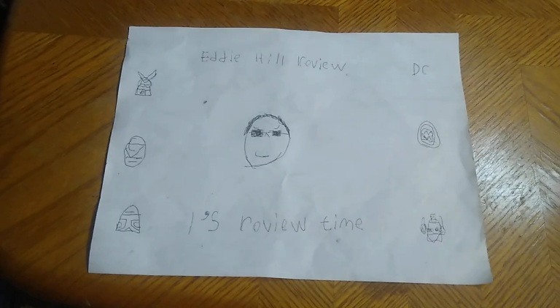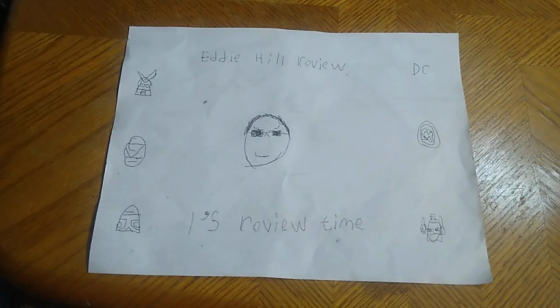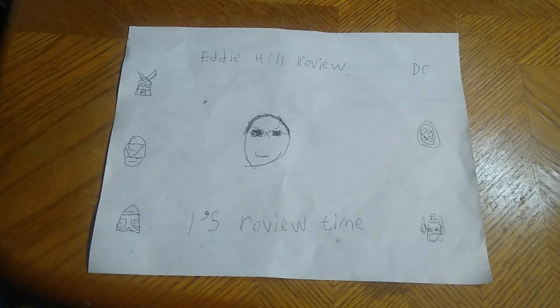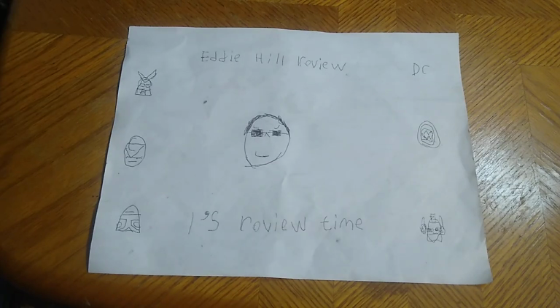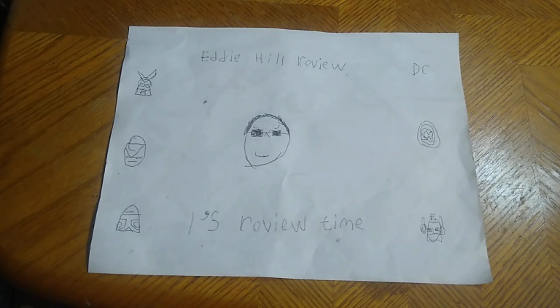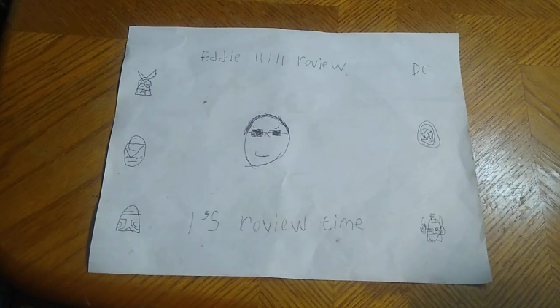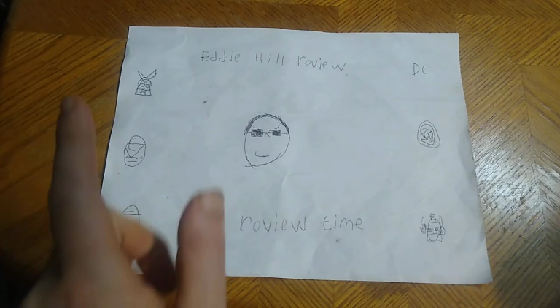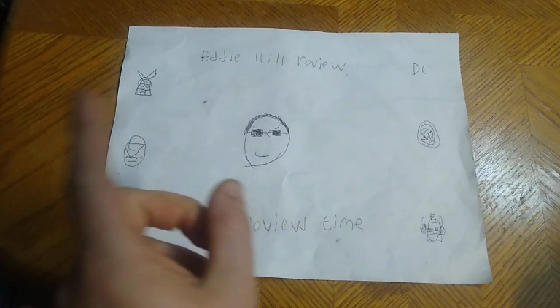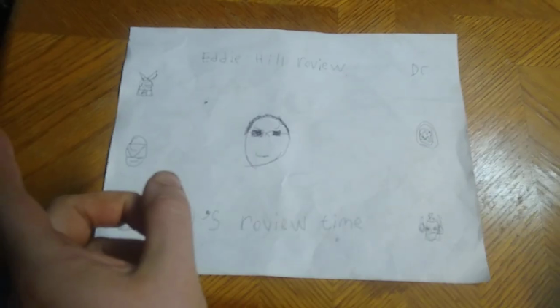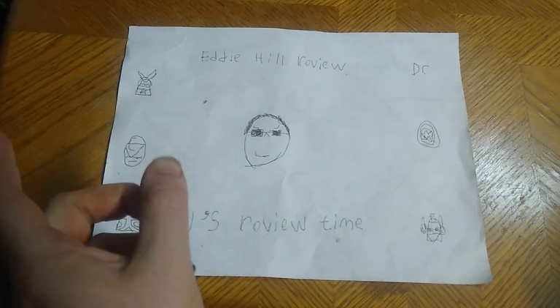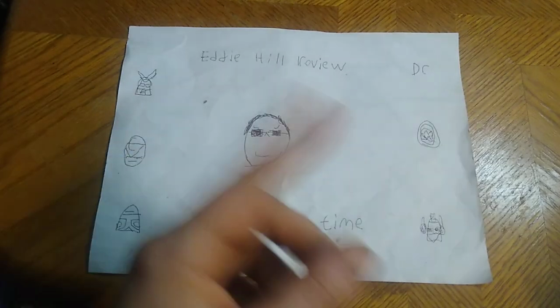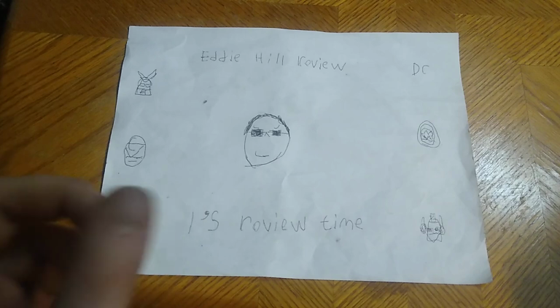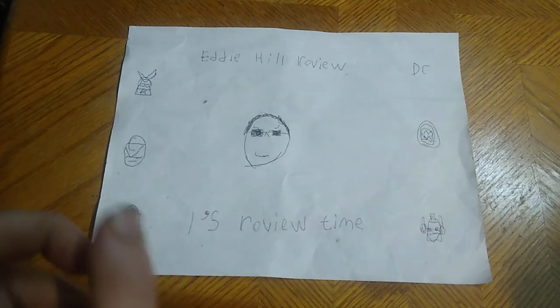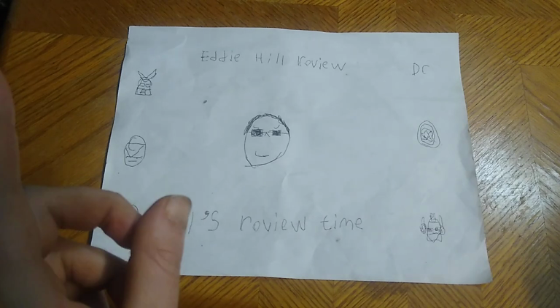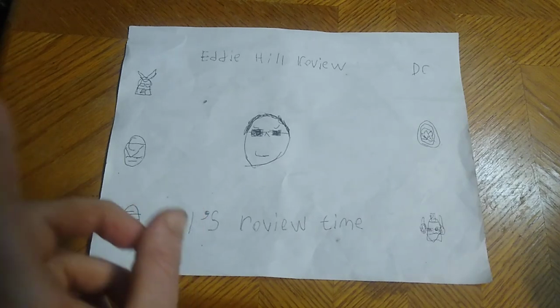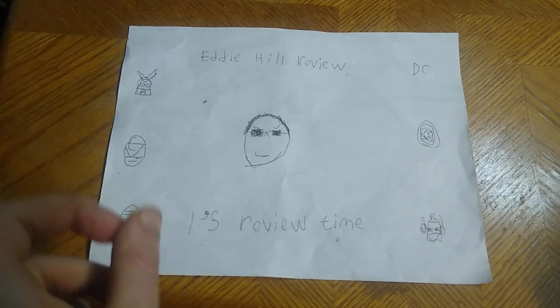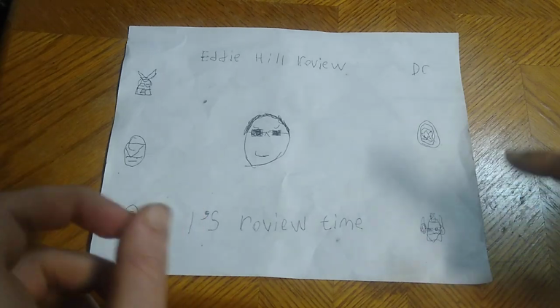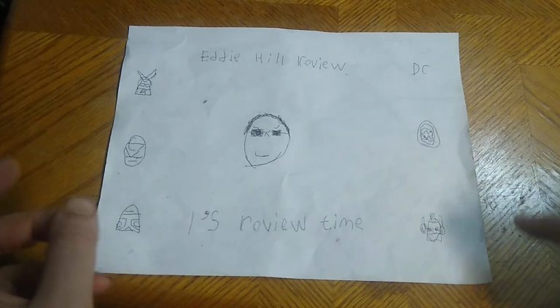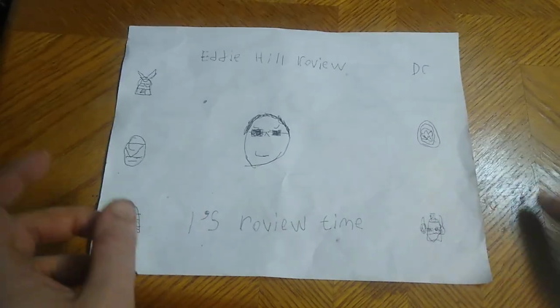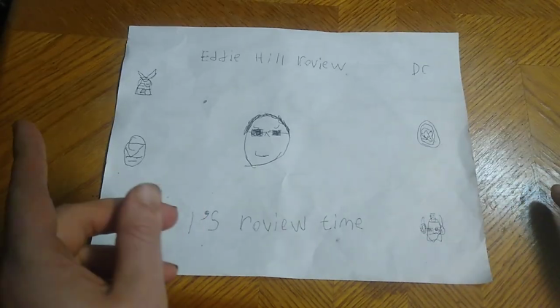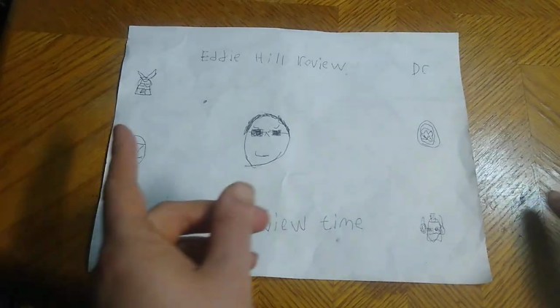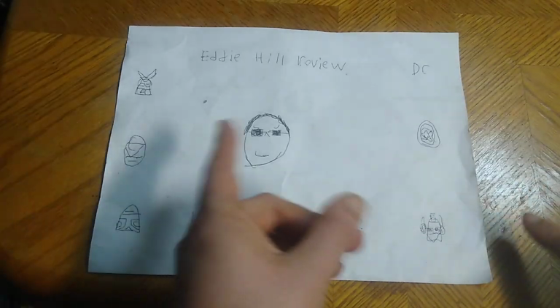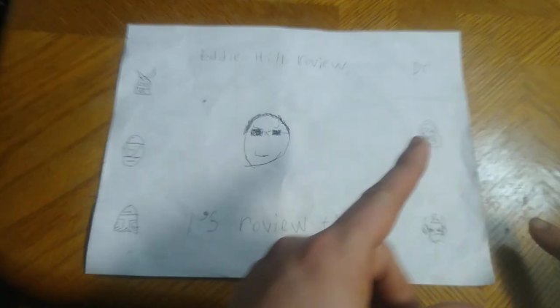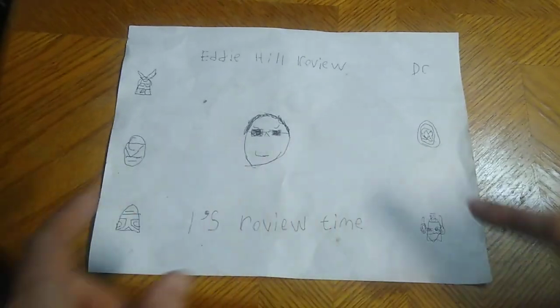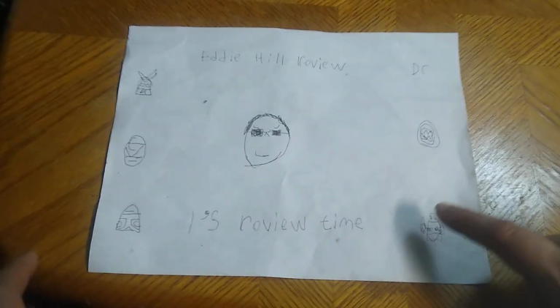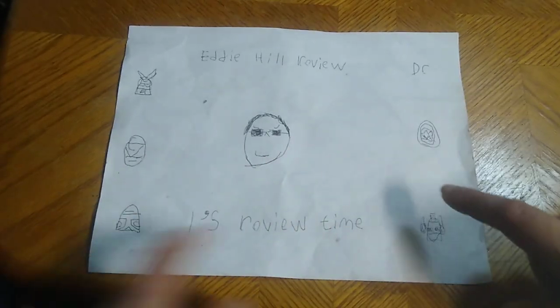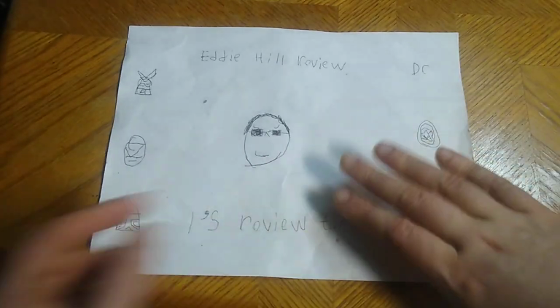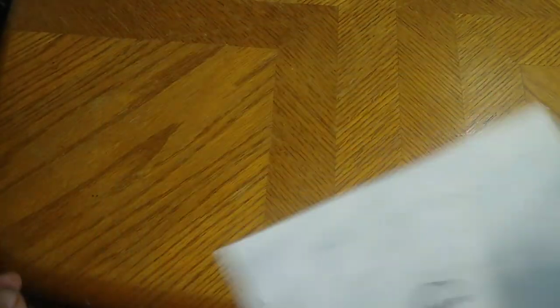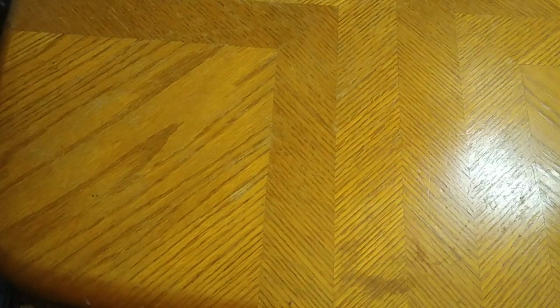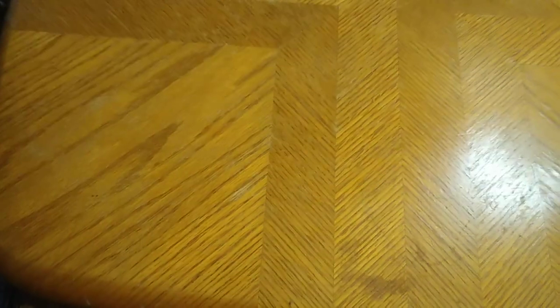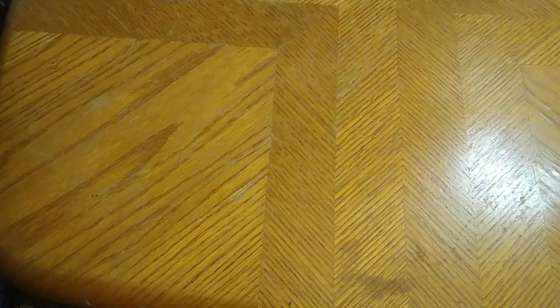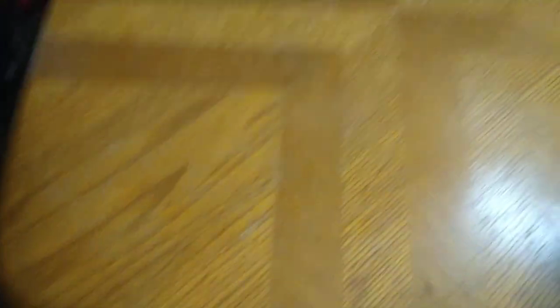Hey, what's up, YouTube-land? It's your boy Eddie Hill, the White Oak, Pennsylvania toy collector, and it's time for another Eddie Hill review. It's review time, people!